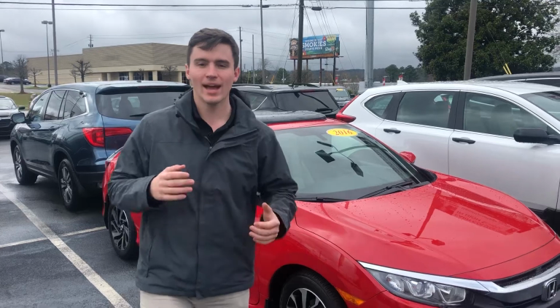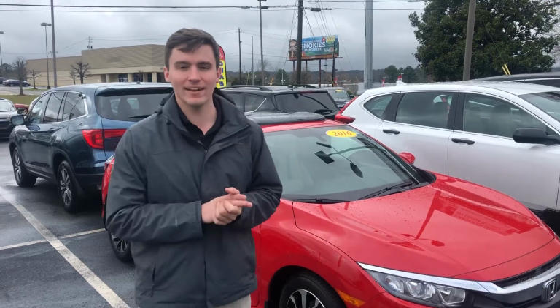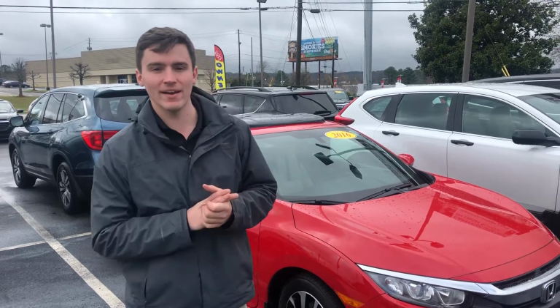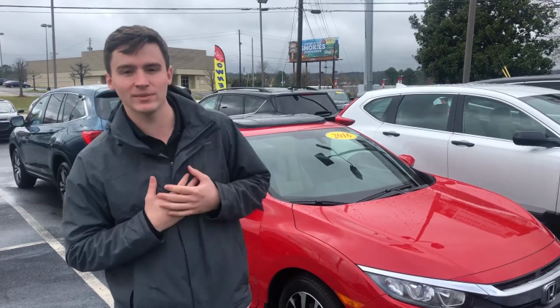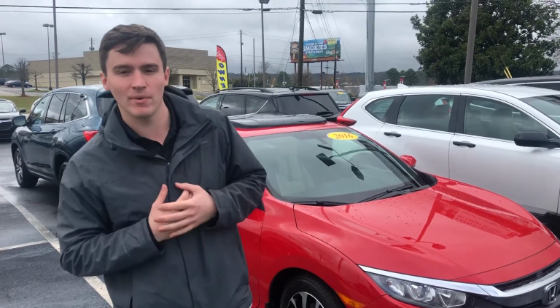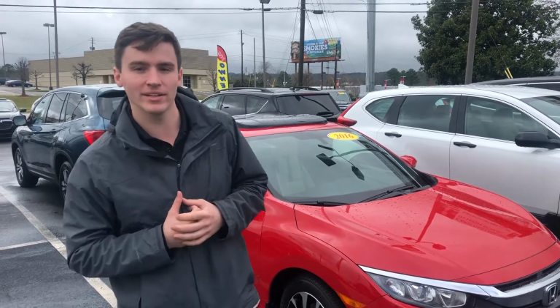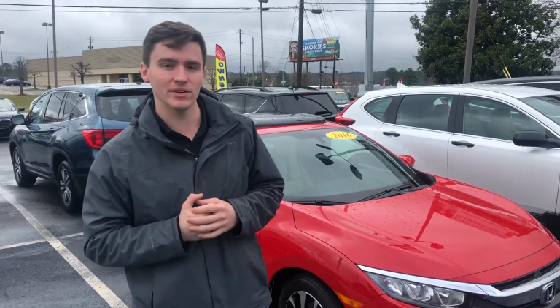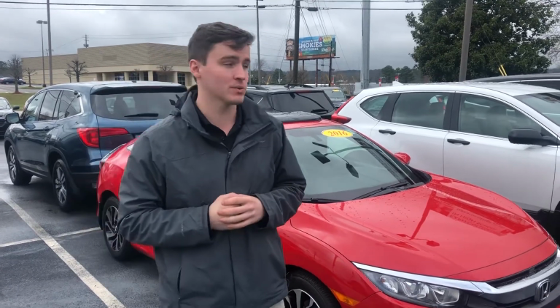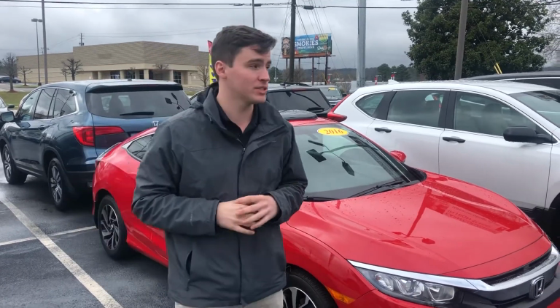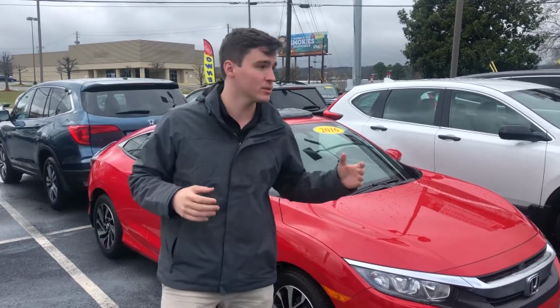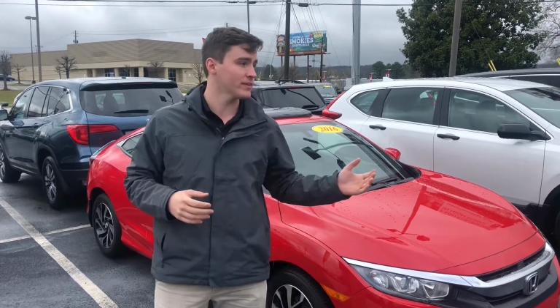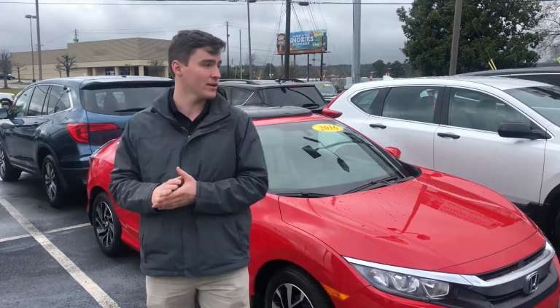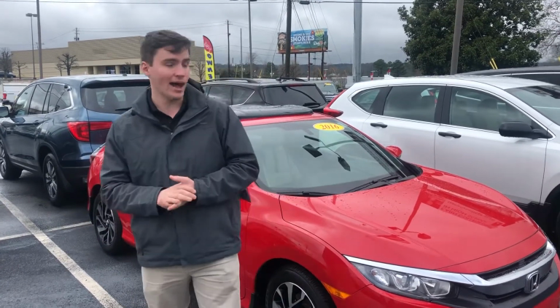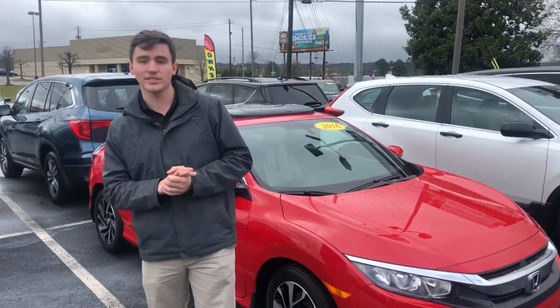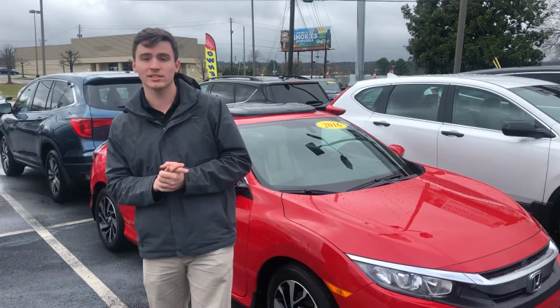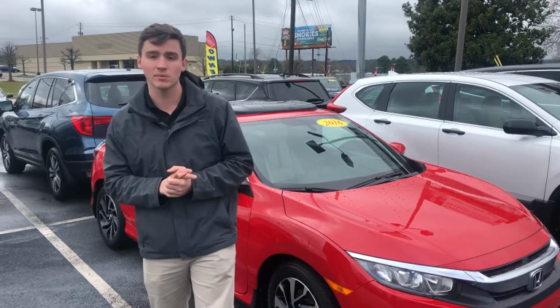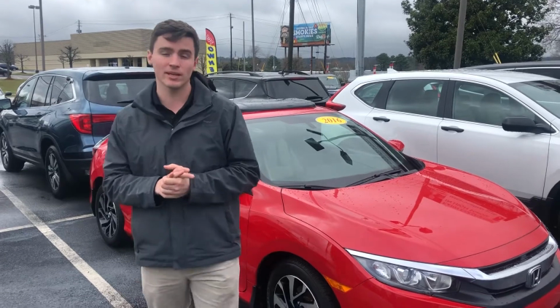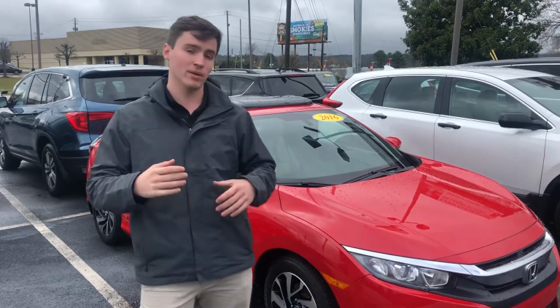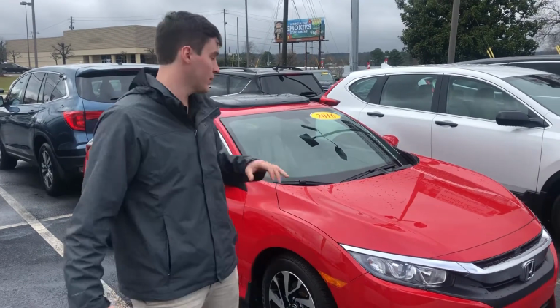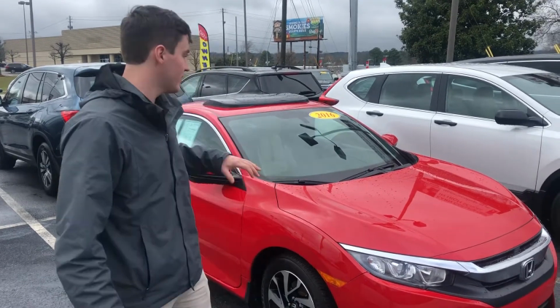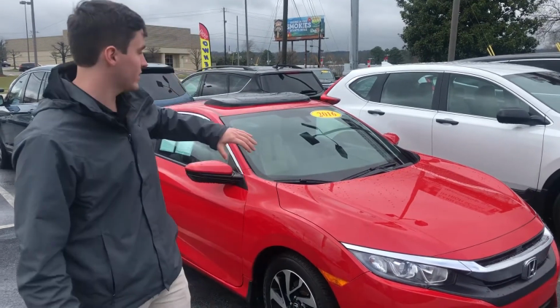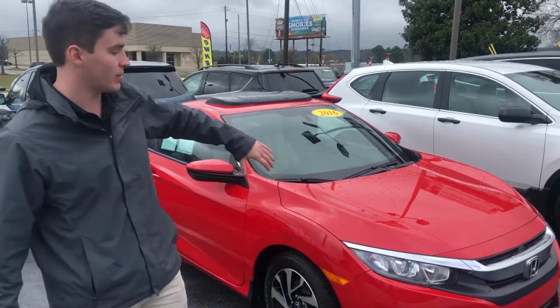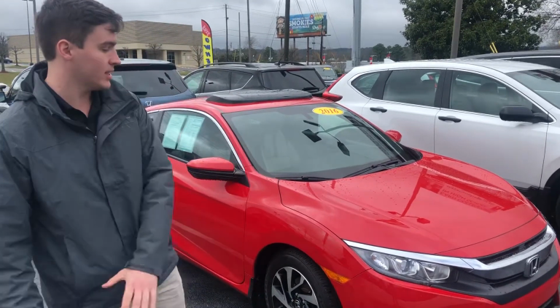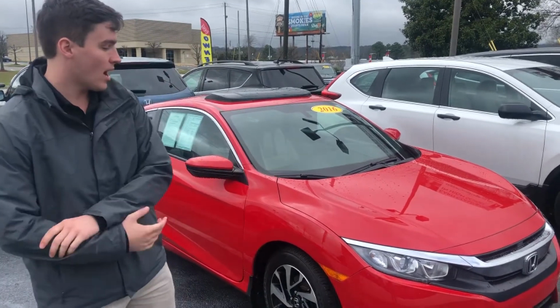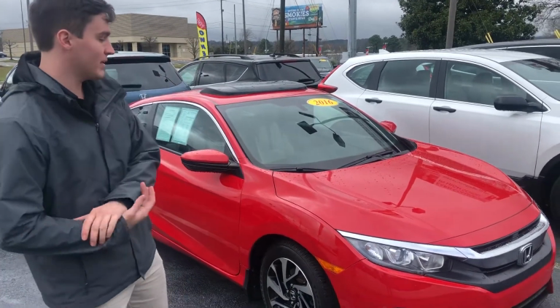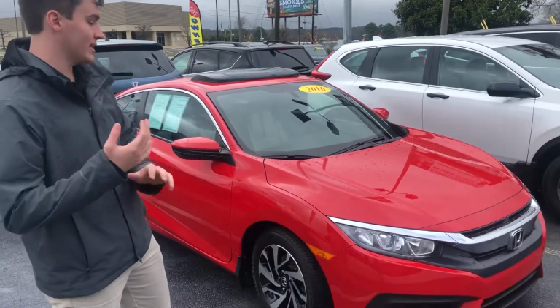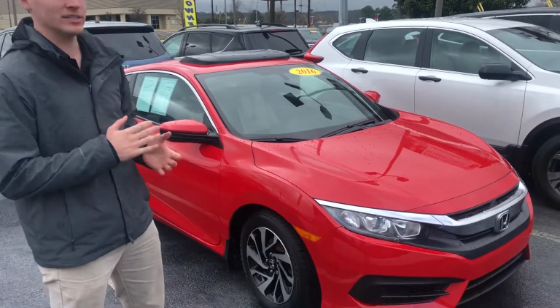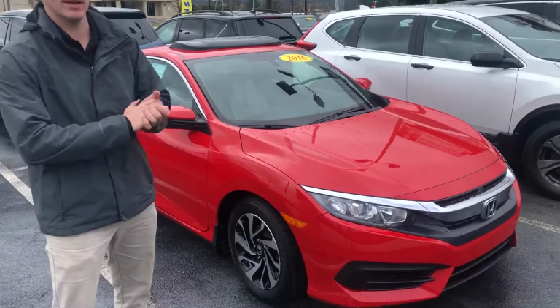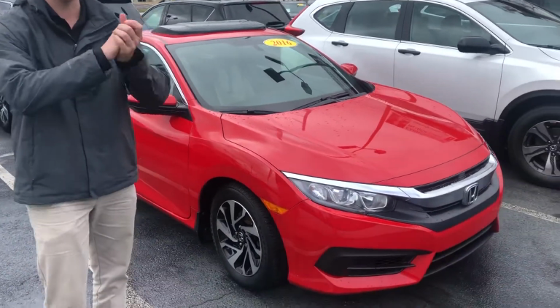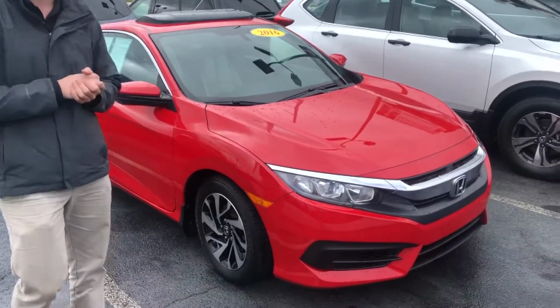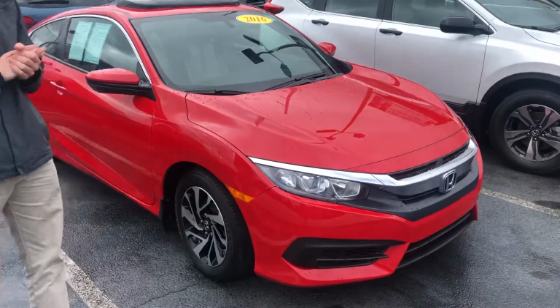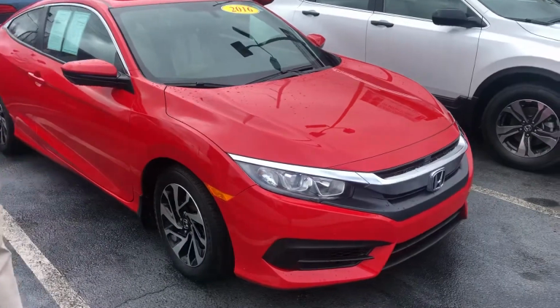Hey David, Evan here with Tamron Honda. I just wanted to shoot you a quick video — I know we talked just a little bit ago, but I wanted to show you the vehicle here in person. This thing is awesome, it's a really great ride.